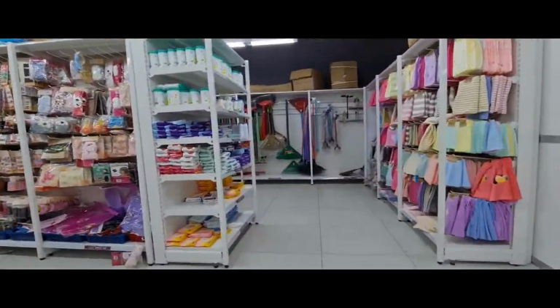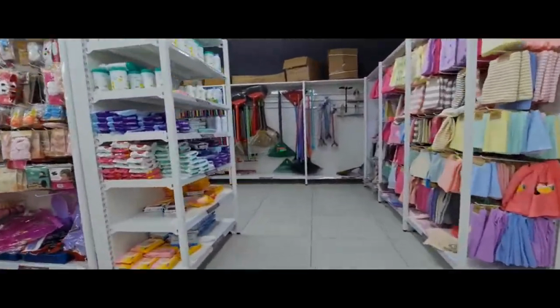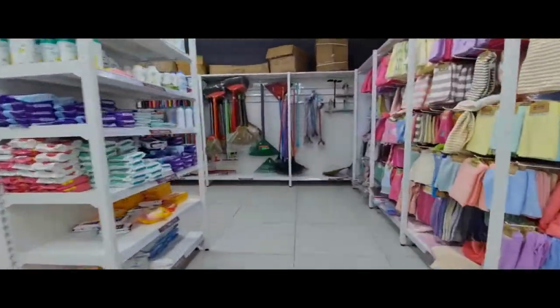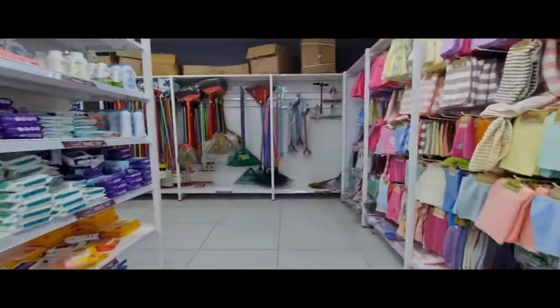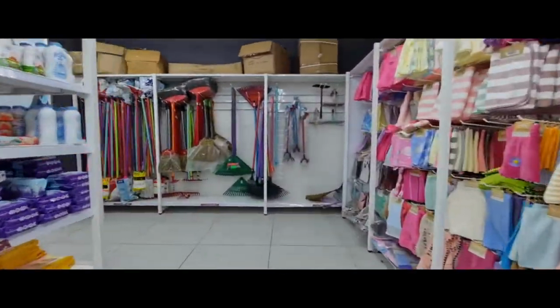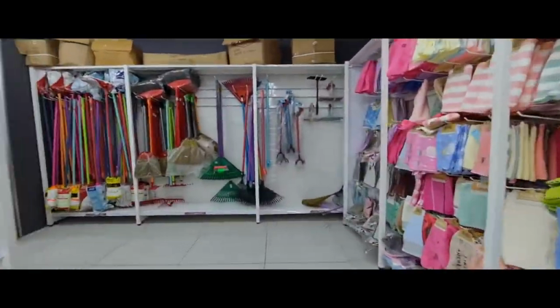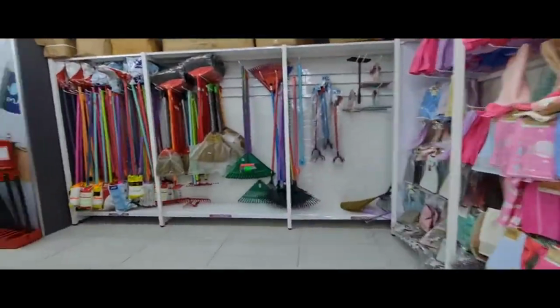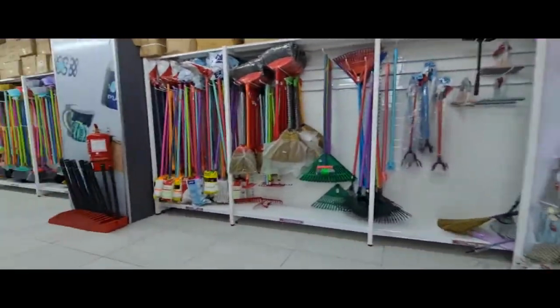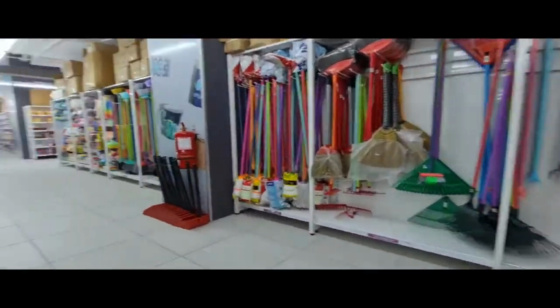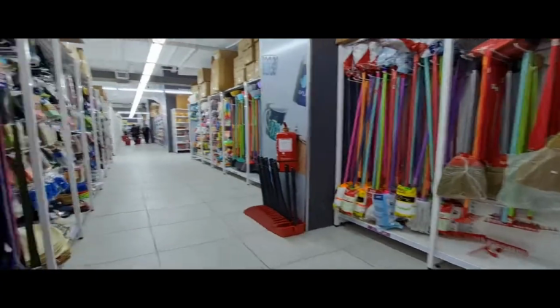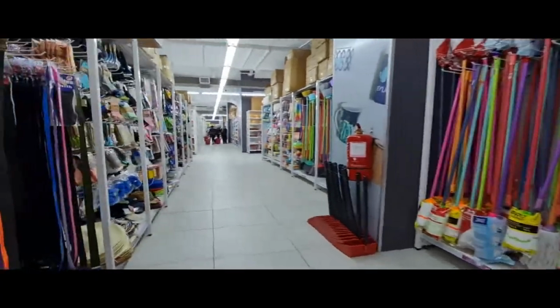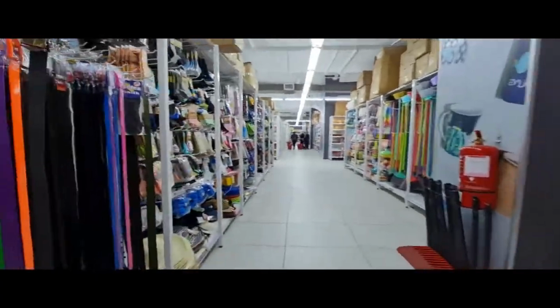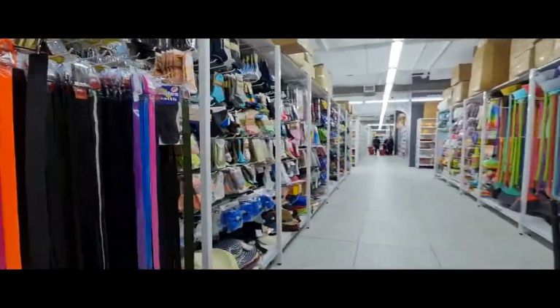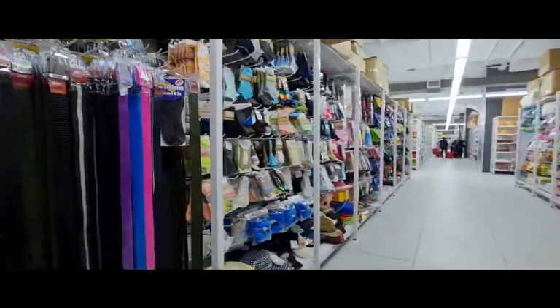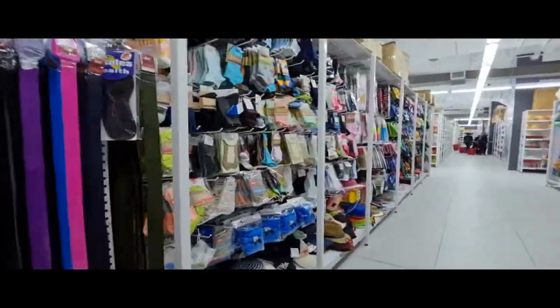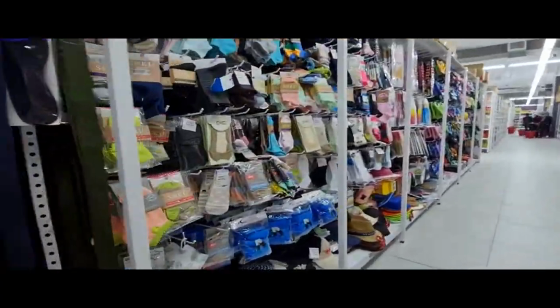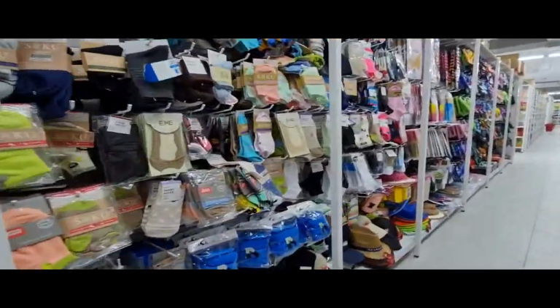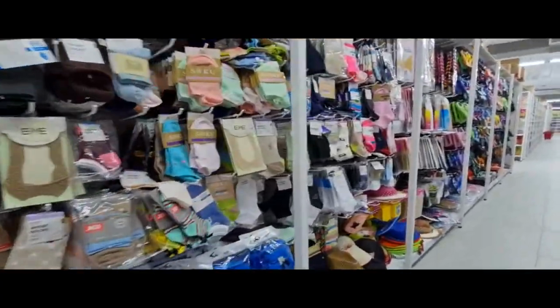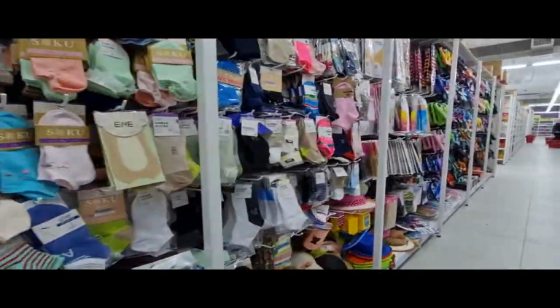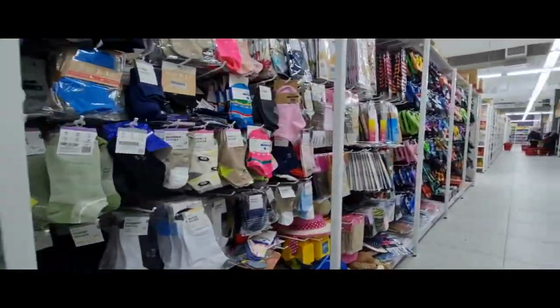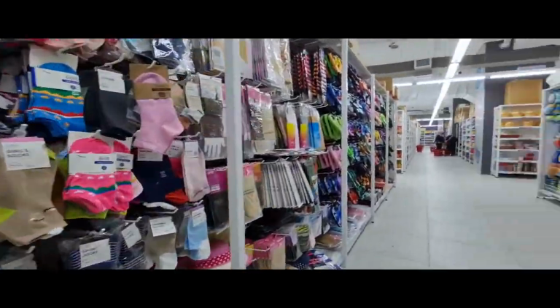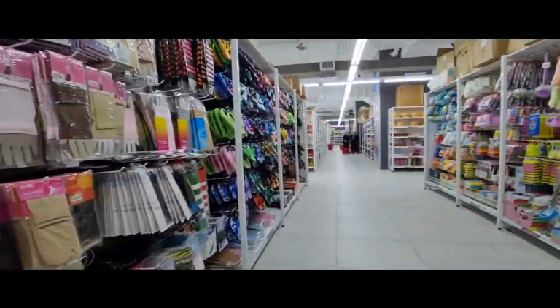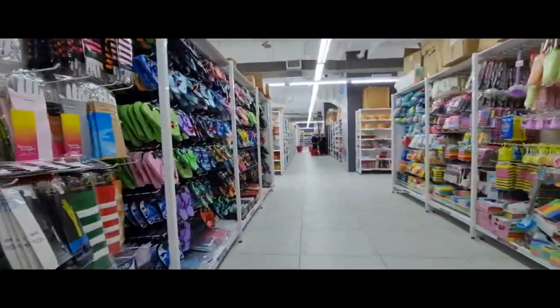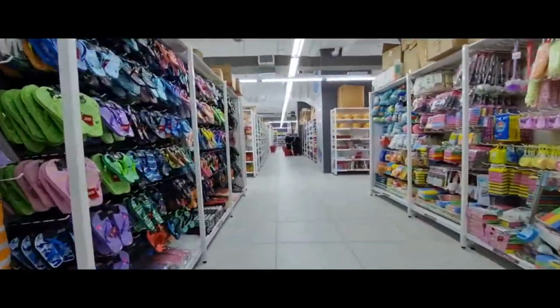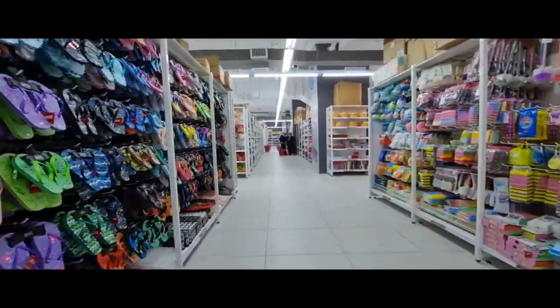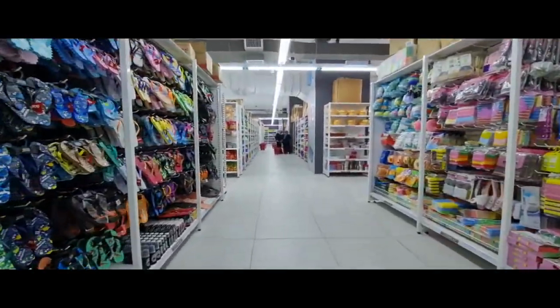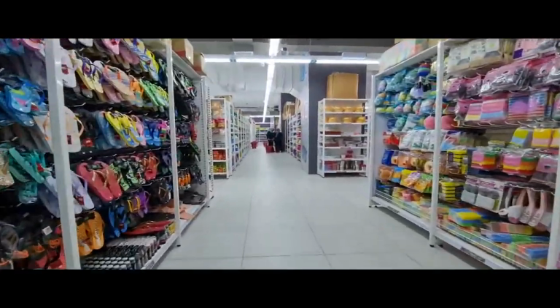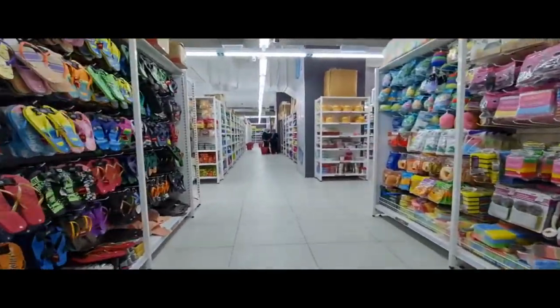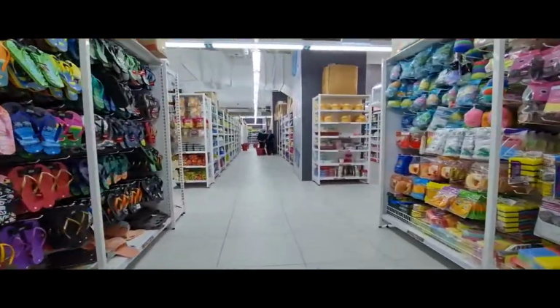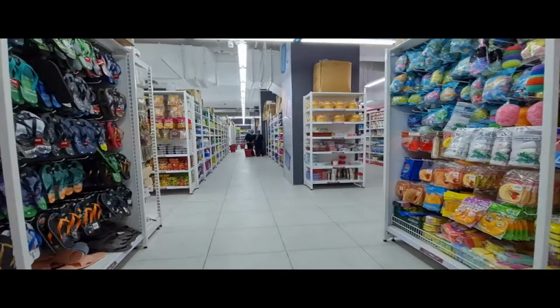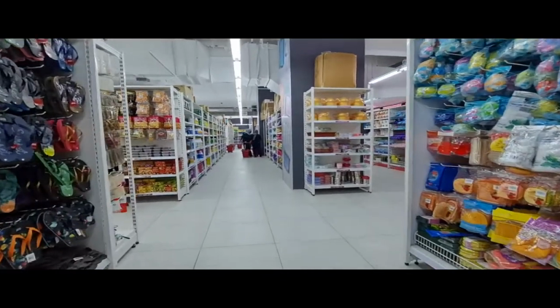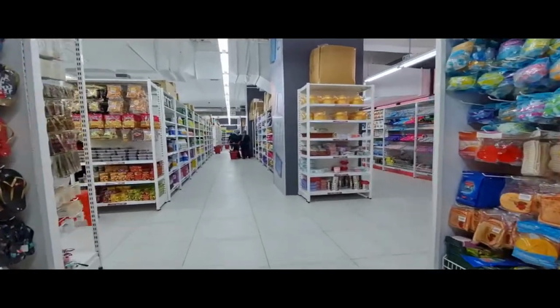EcoShop also sells accessories like belts, socks and slippers. The quality feels a little flimsy but that's to be expected because it's so cheap.